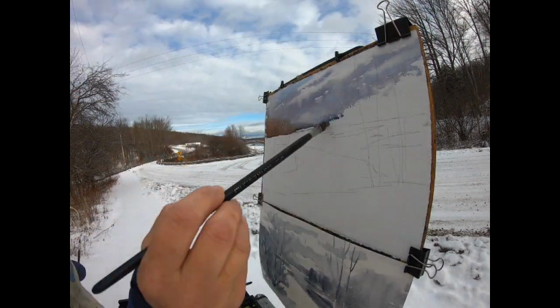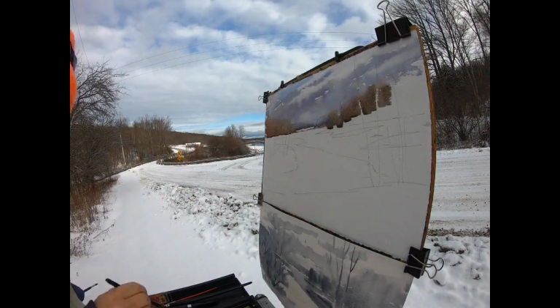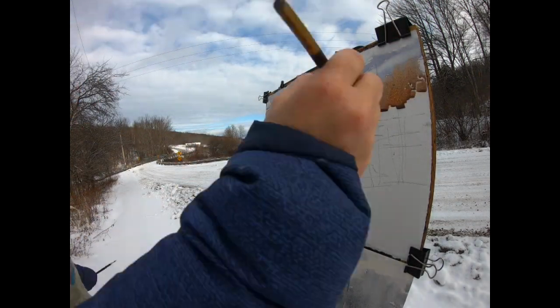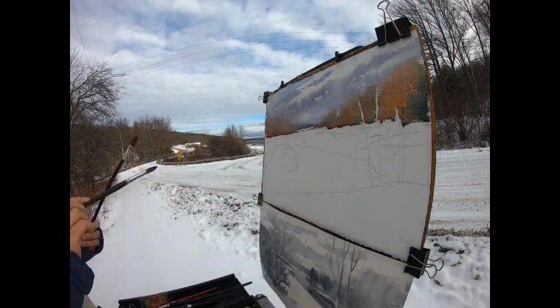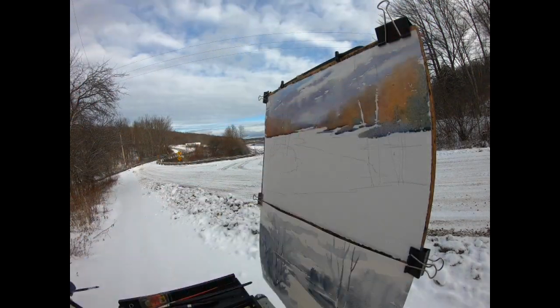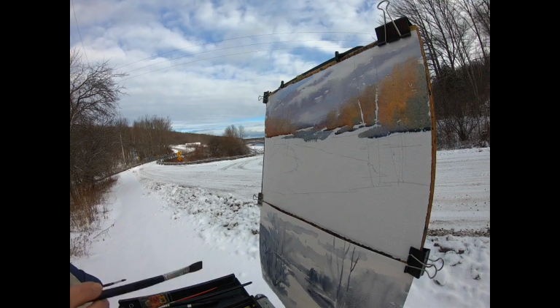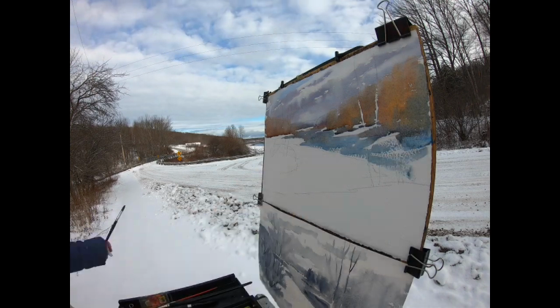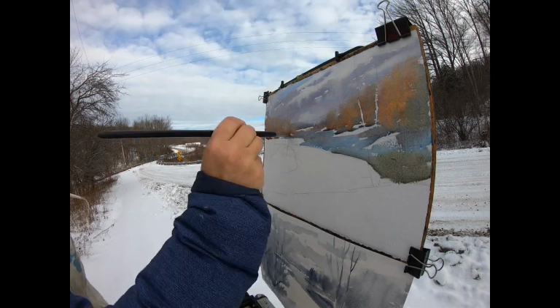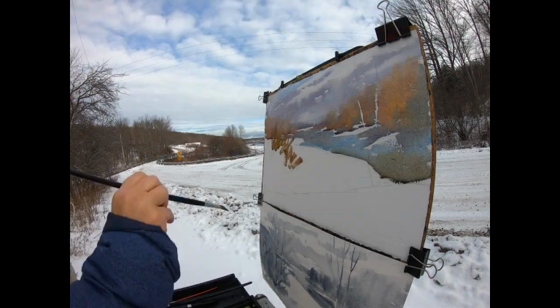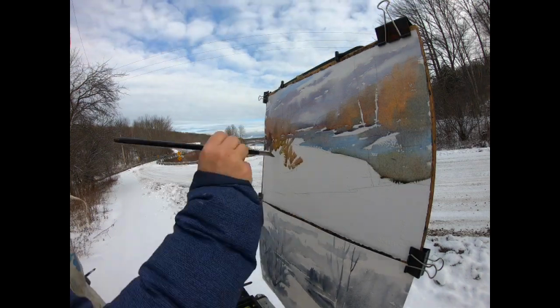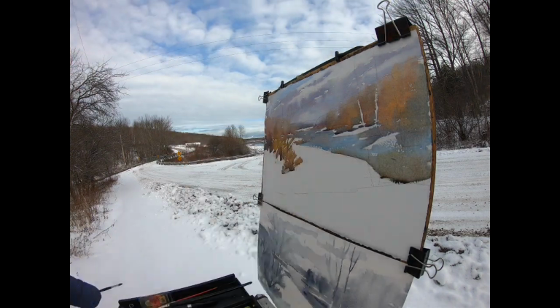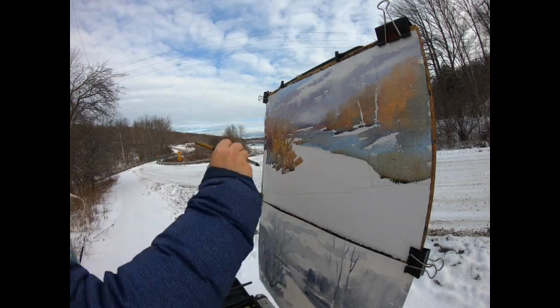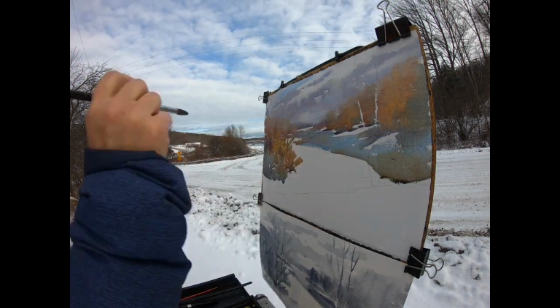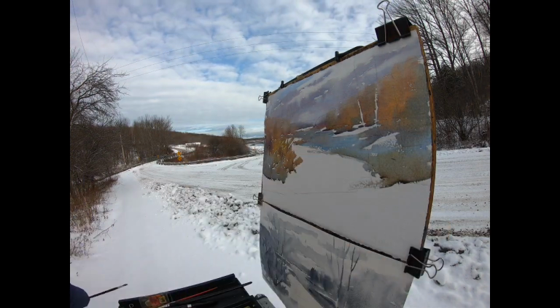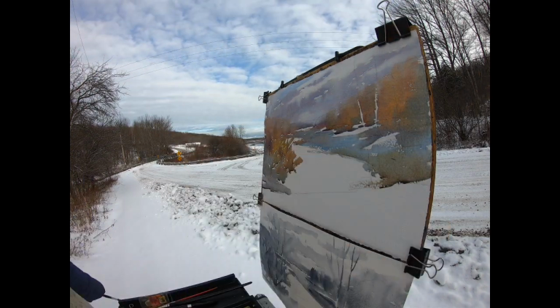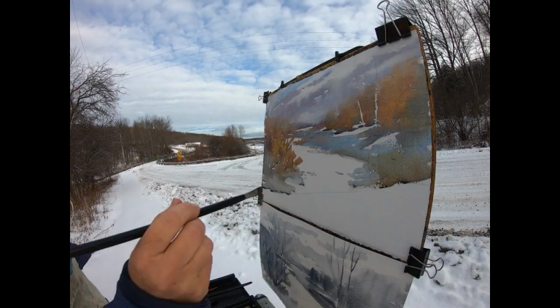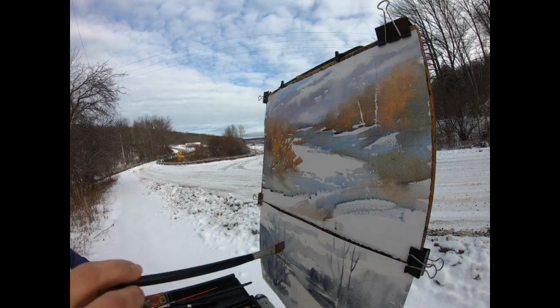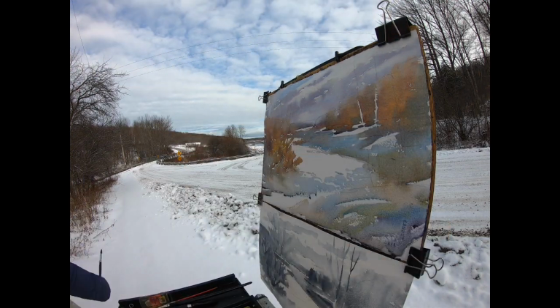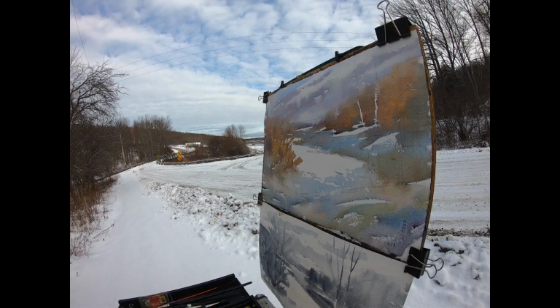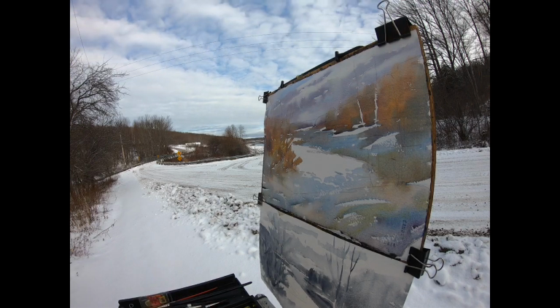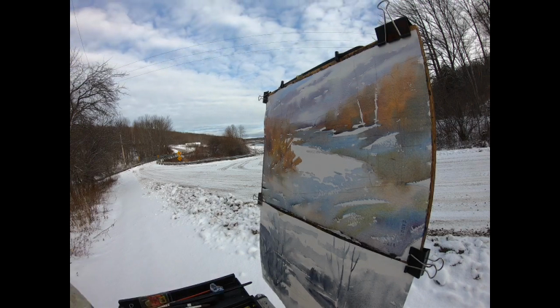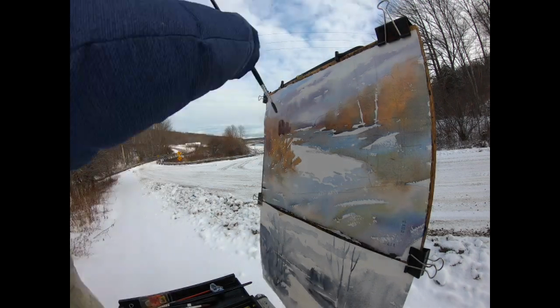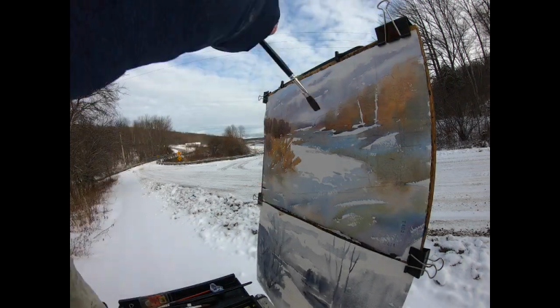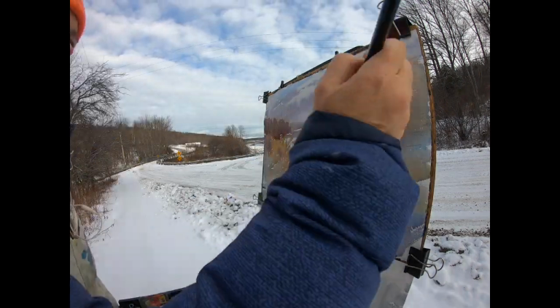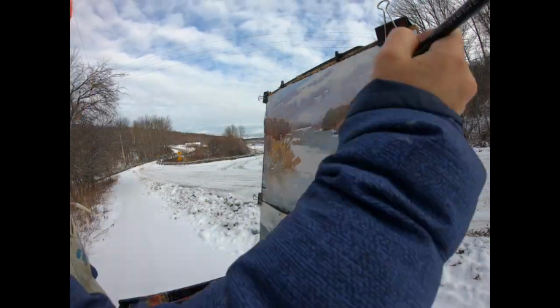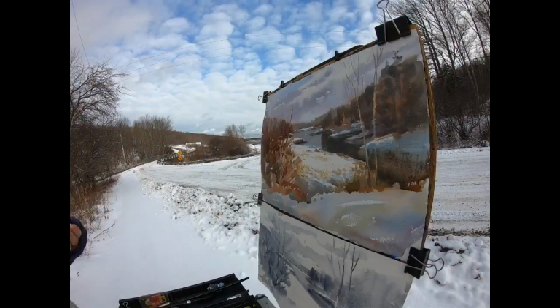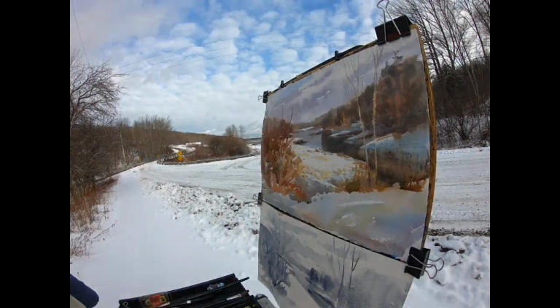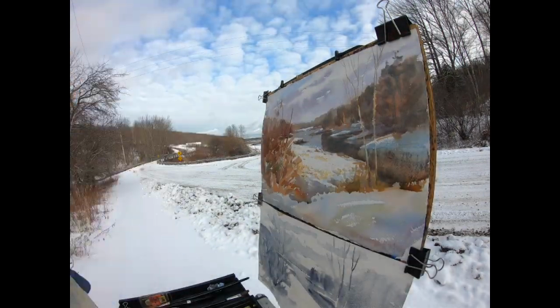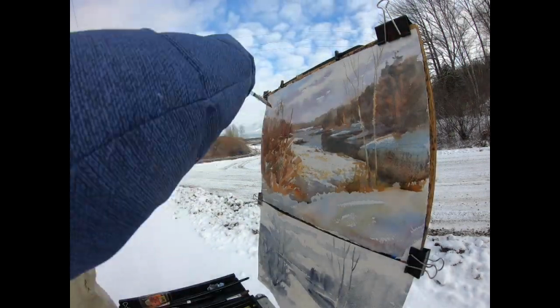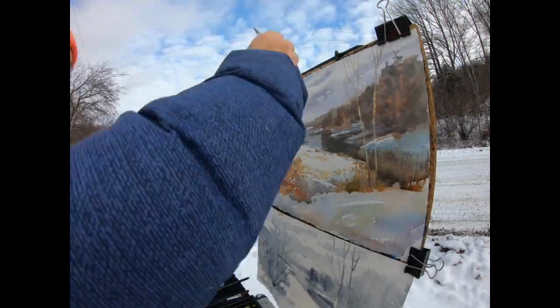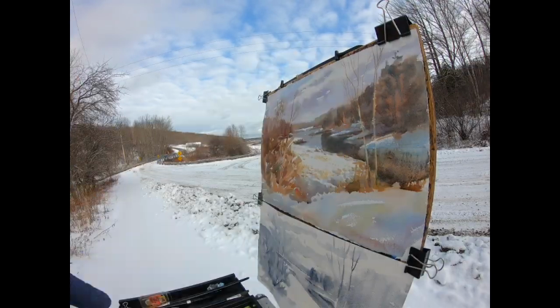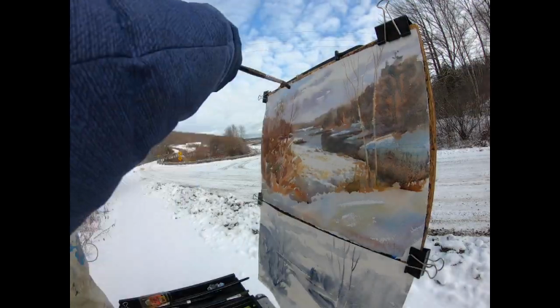This time the color version did not live up to my plans. I had strayed too far from the simplicity of my value study and I overworked the painting. That can happen quite easily in watercolor, and it takes discipline and planning to make sure it doesn't happen.